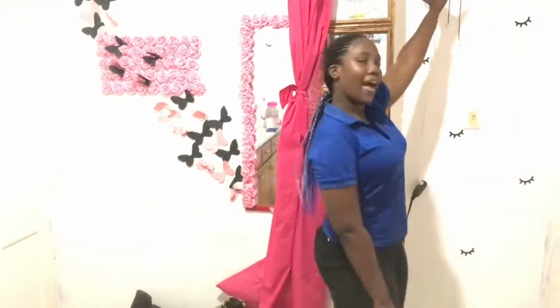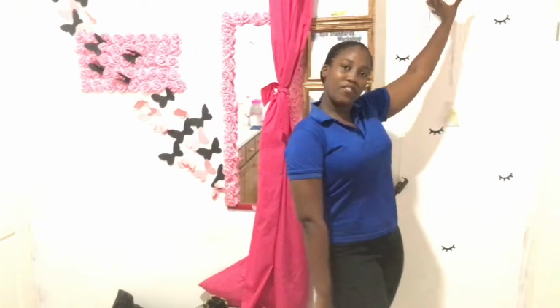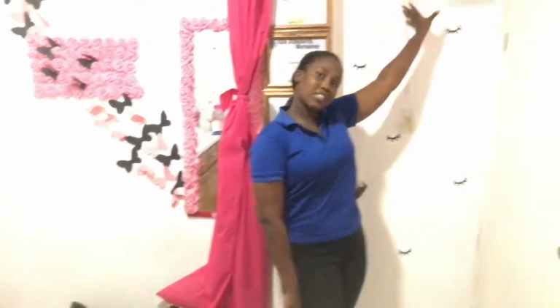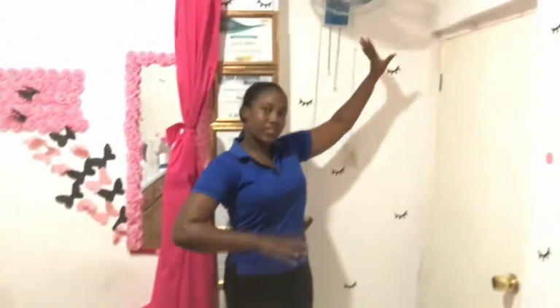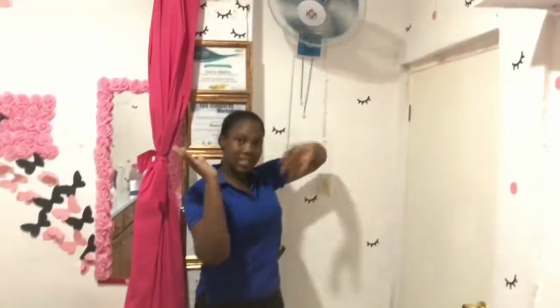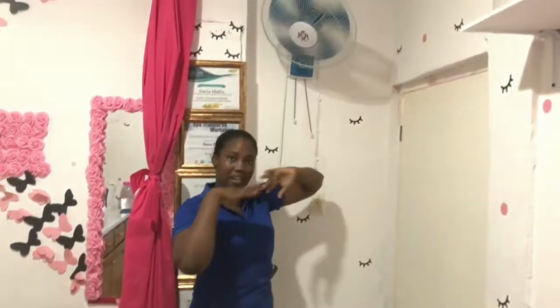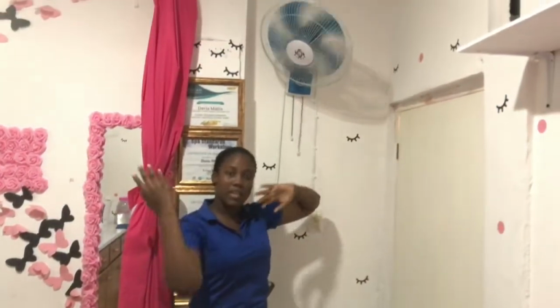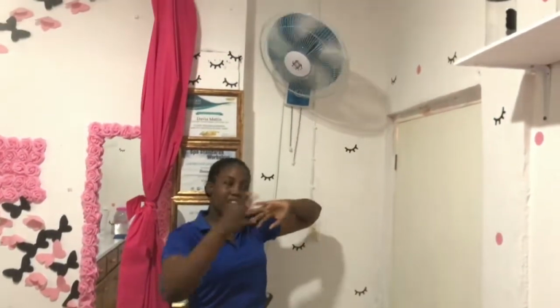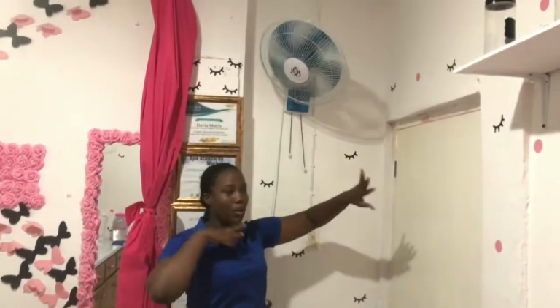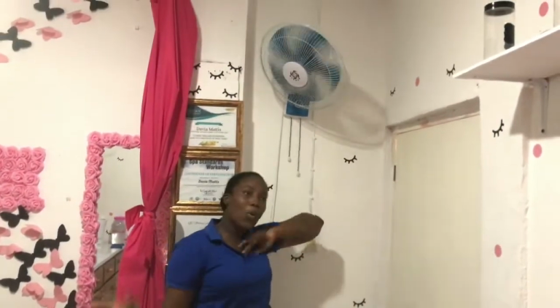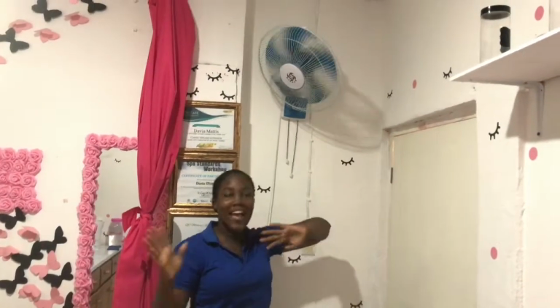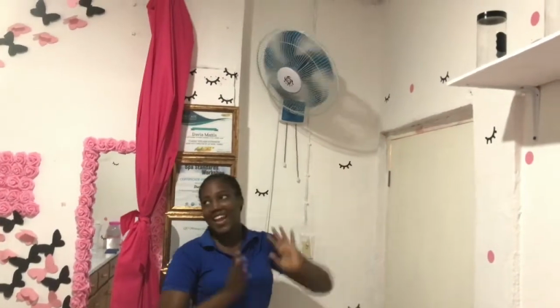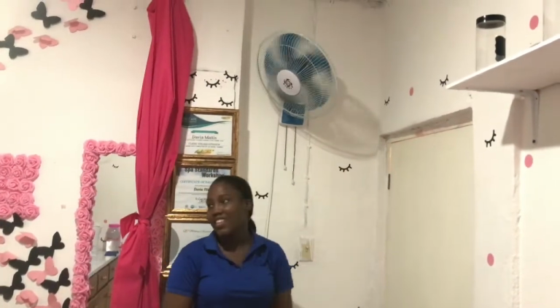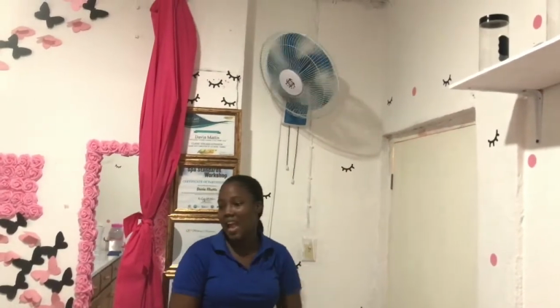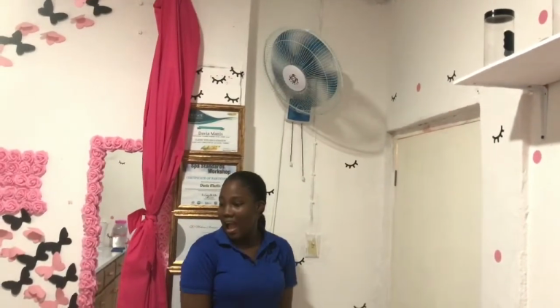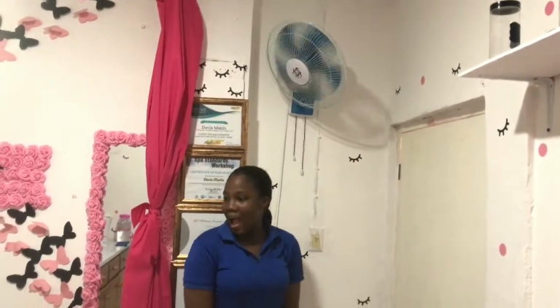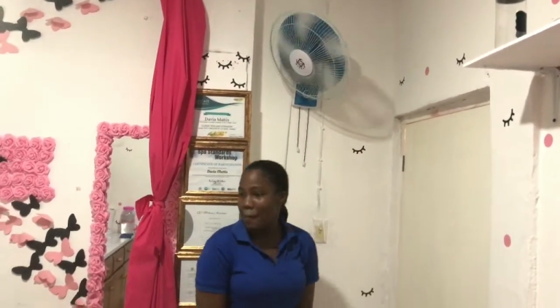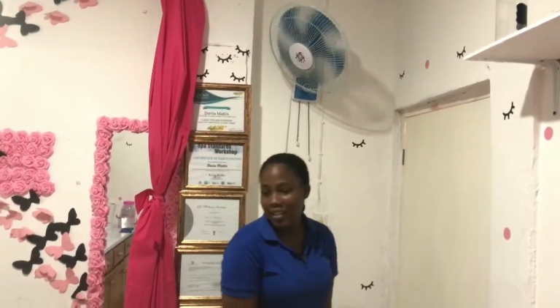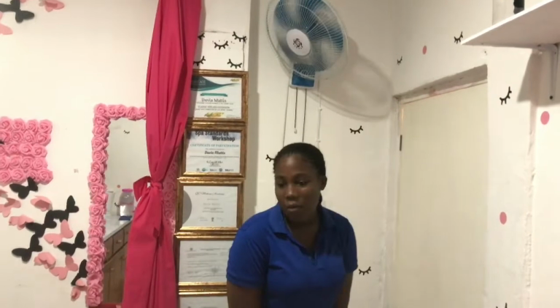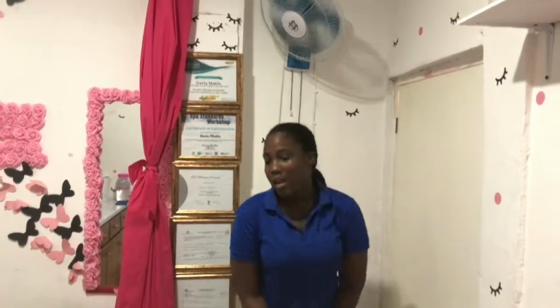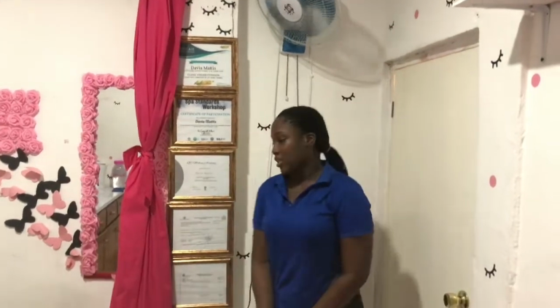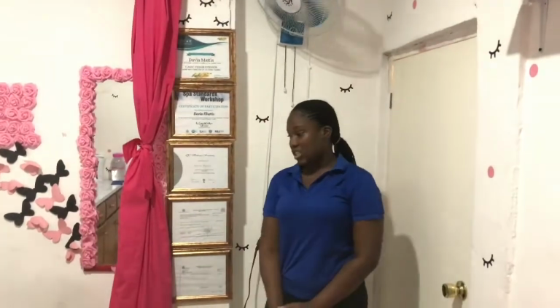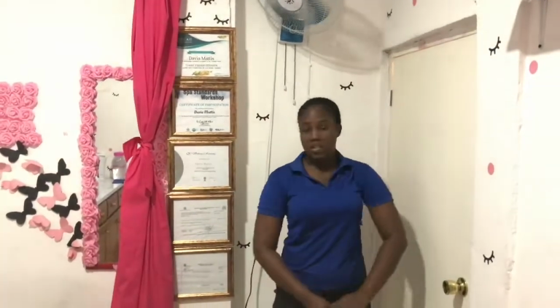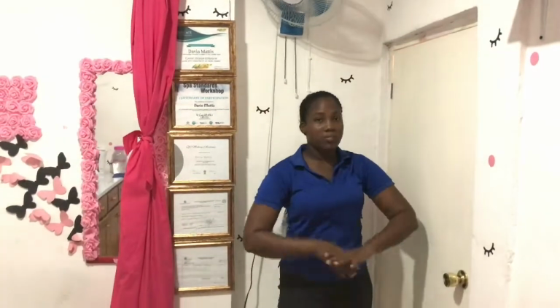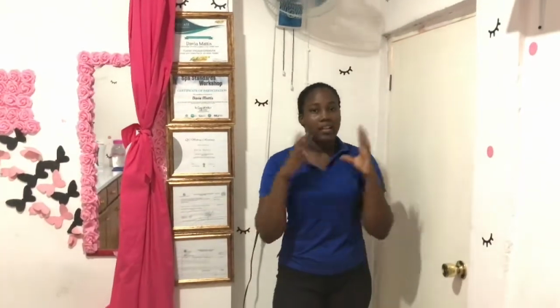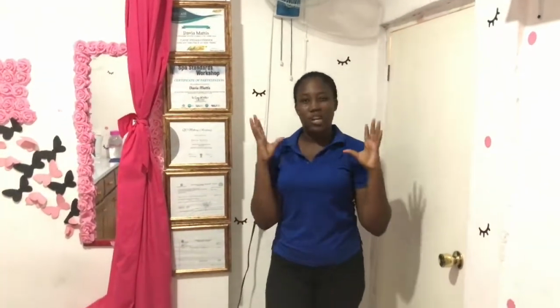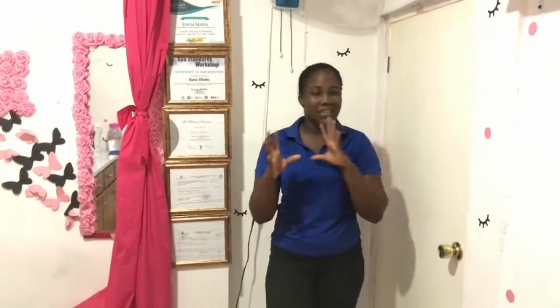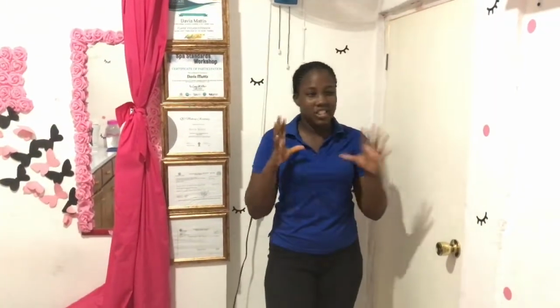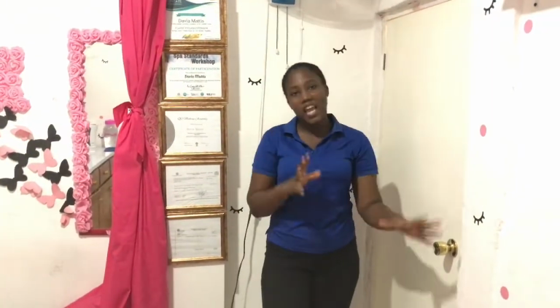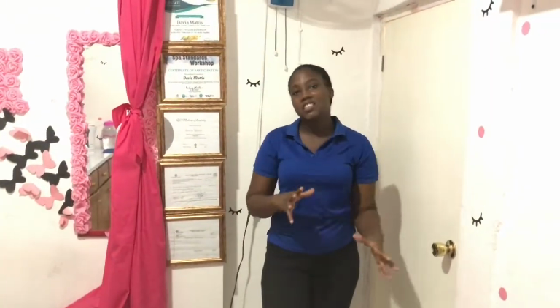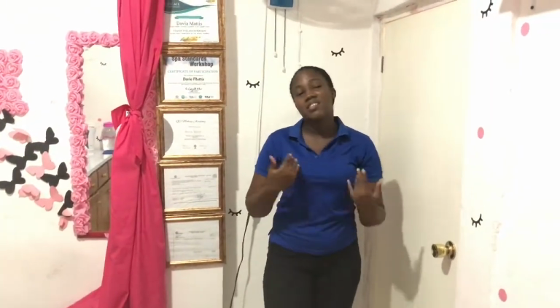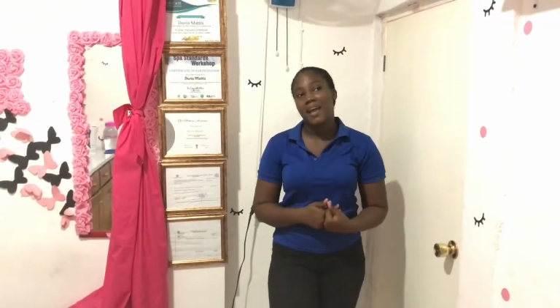There's a fan to ventilate and keep it cool in here. We did a lot of changes — you're not going to see a lot of dramatic changes, but this space is mine.